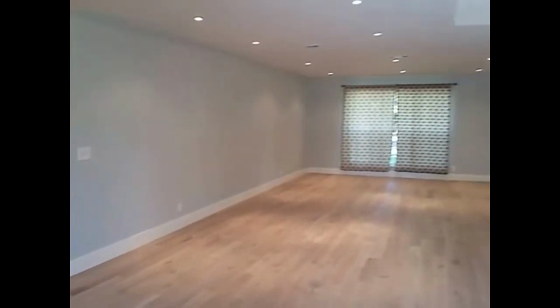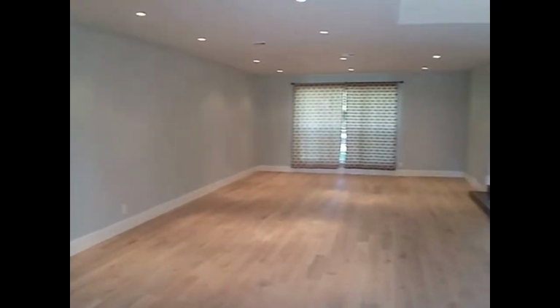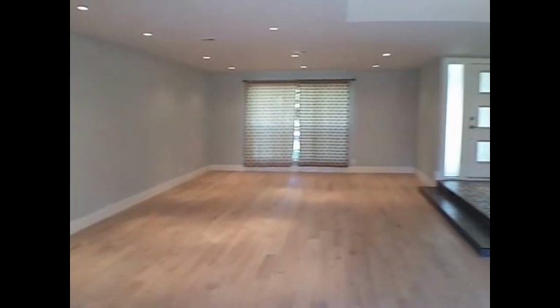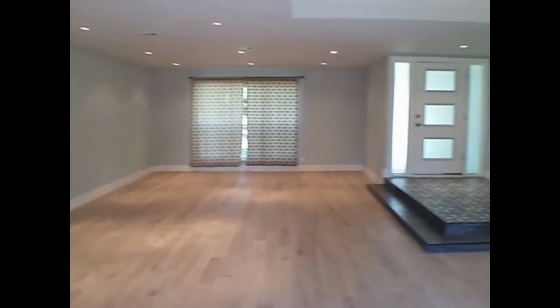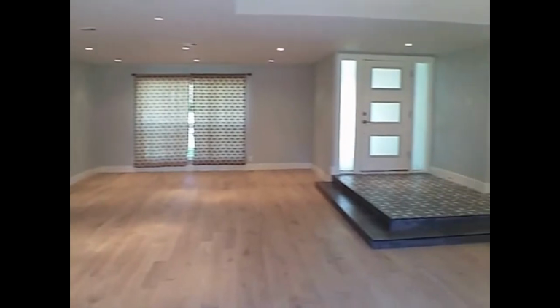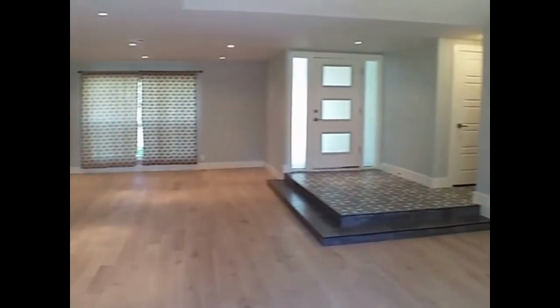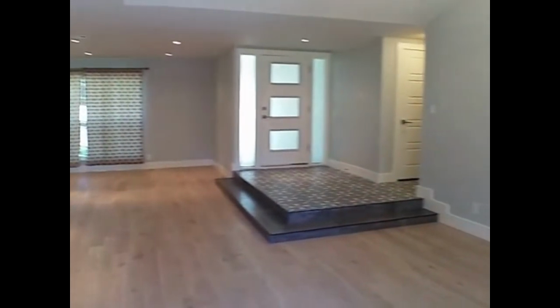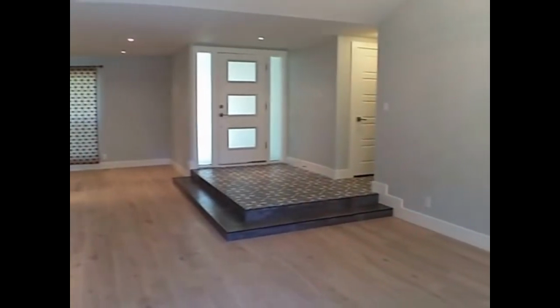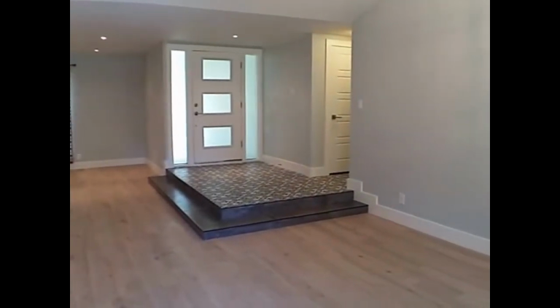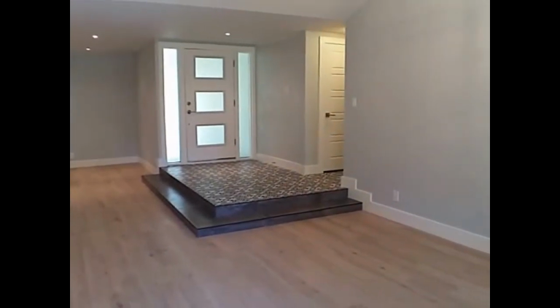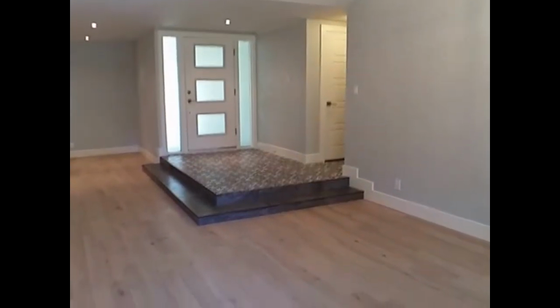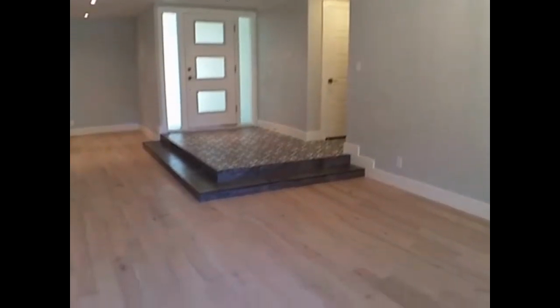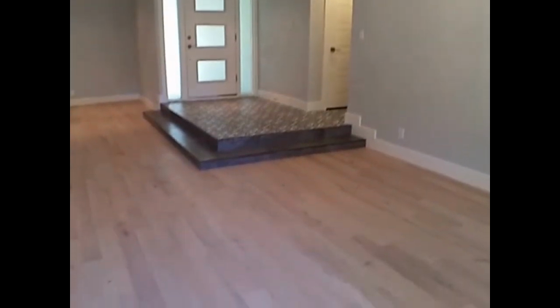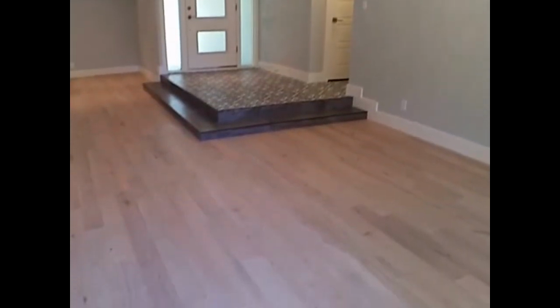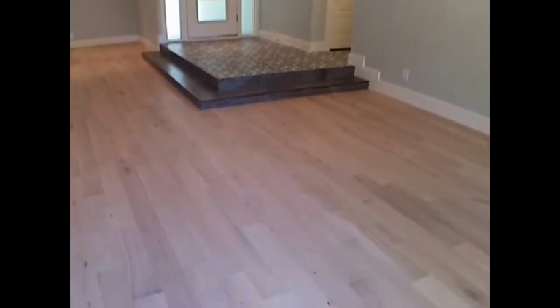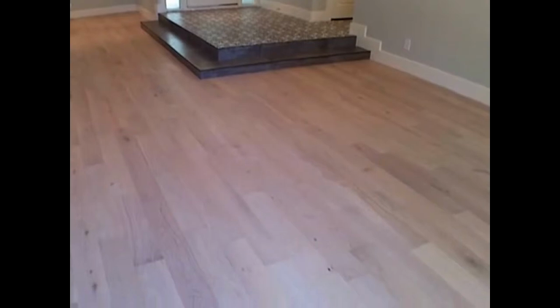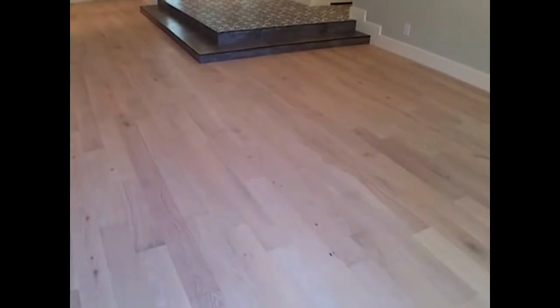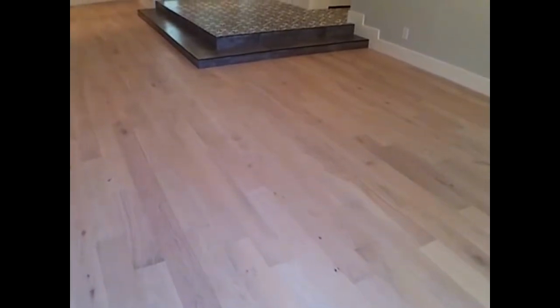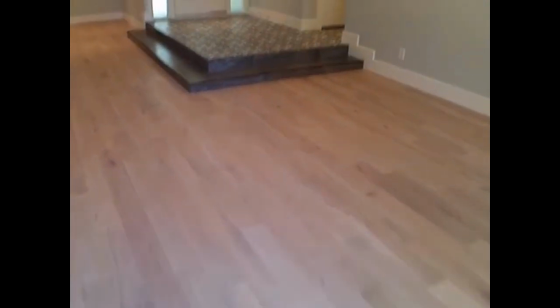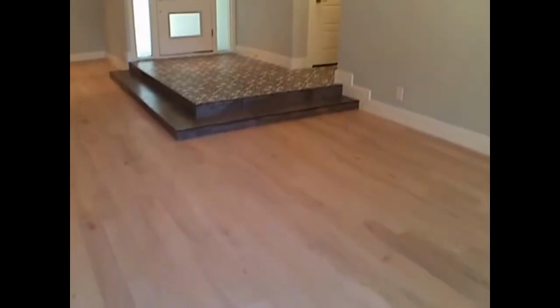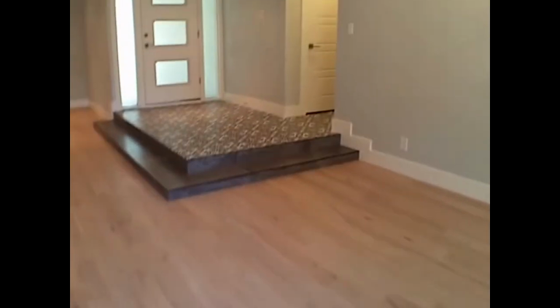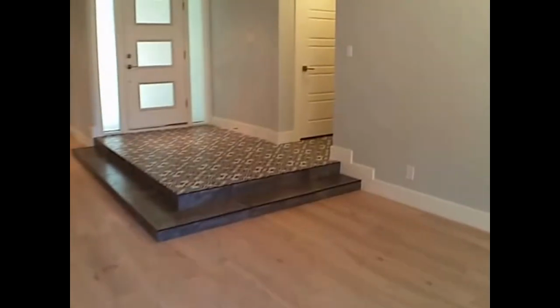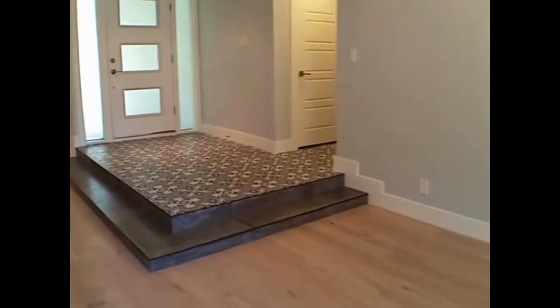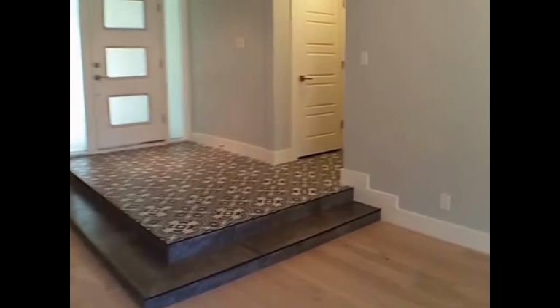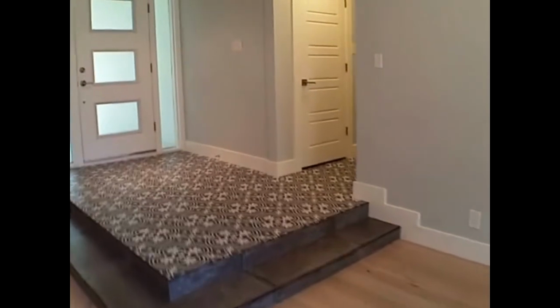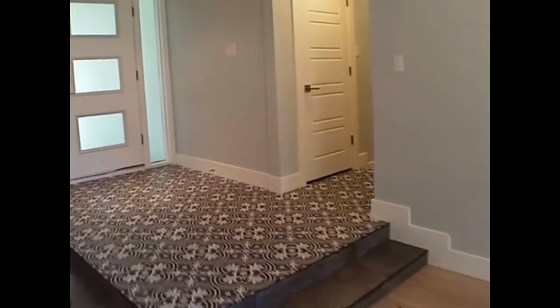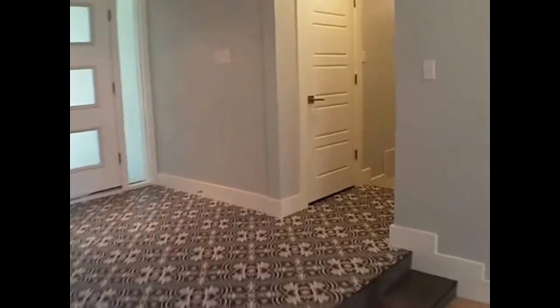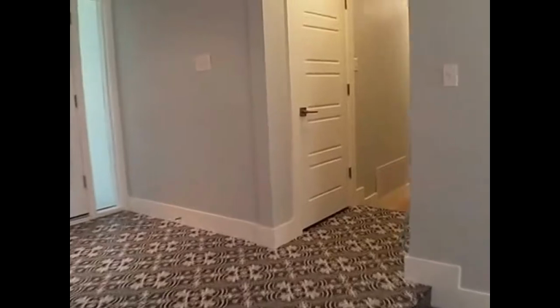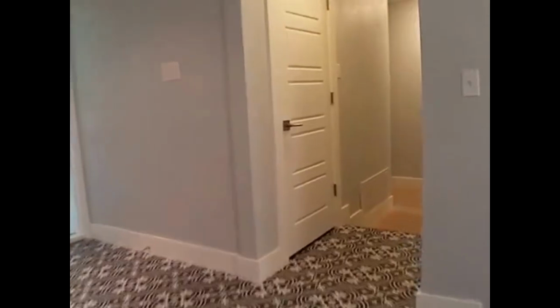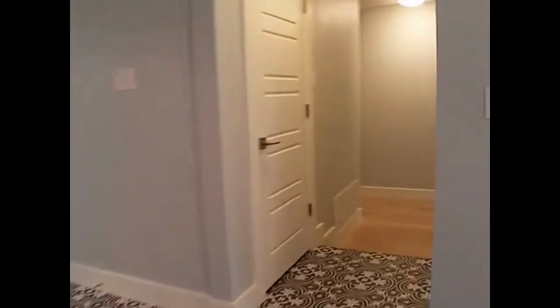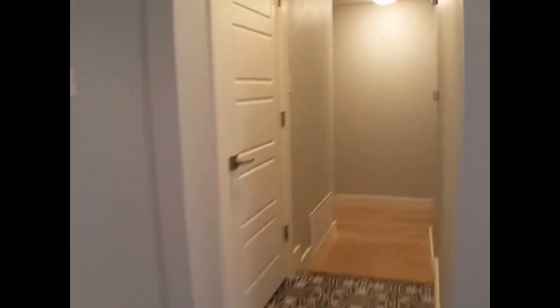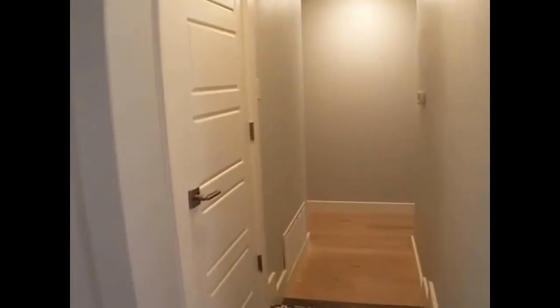The floors are going to be white oak and are brand new as well. A couple of small steps through the center here as we go through.